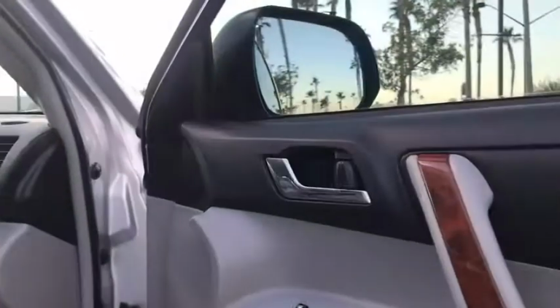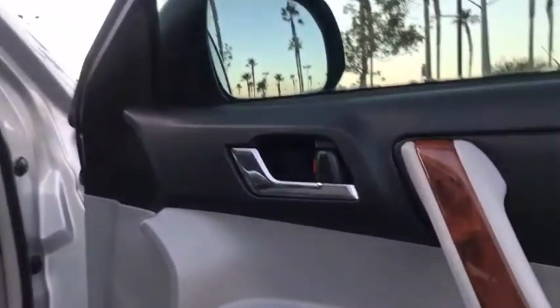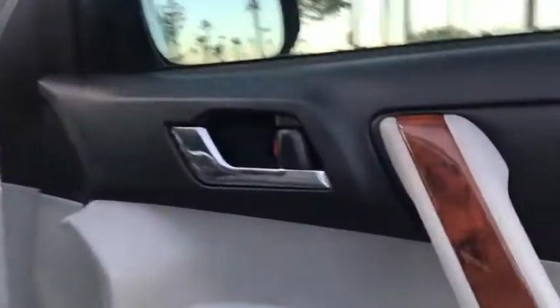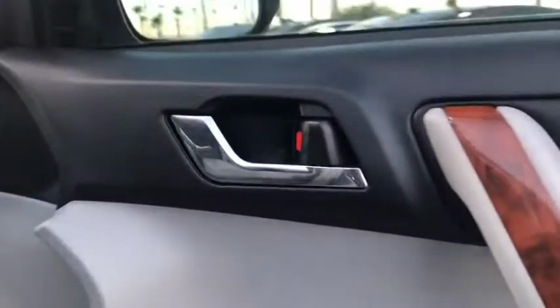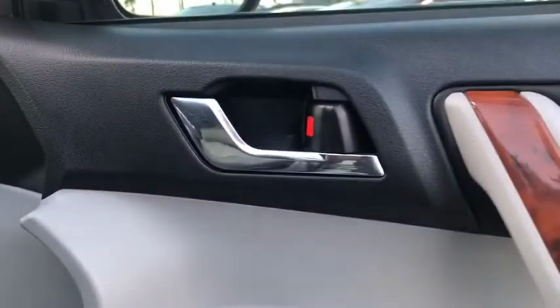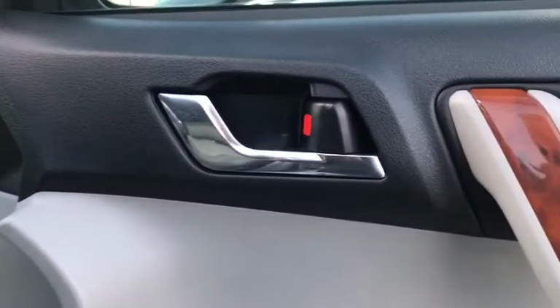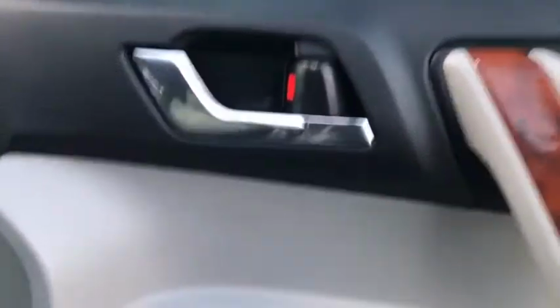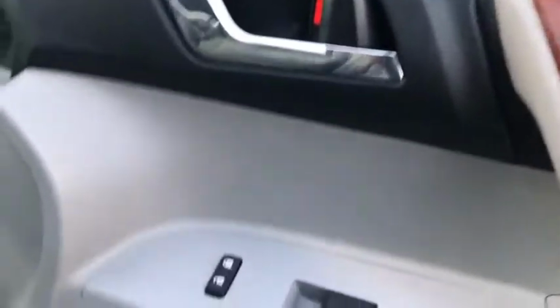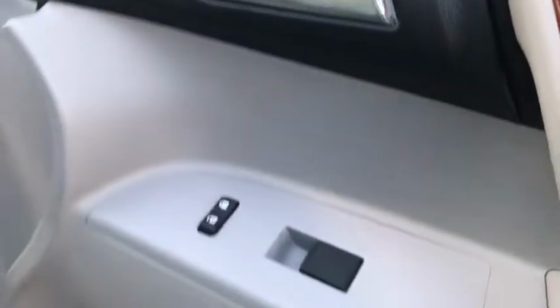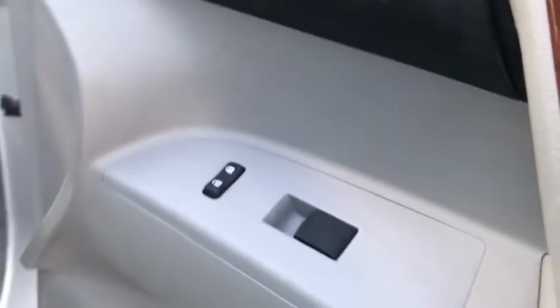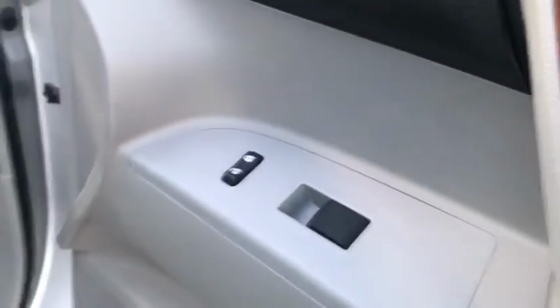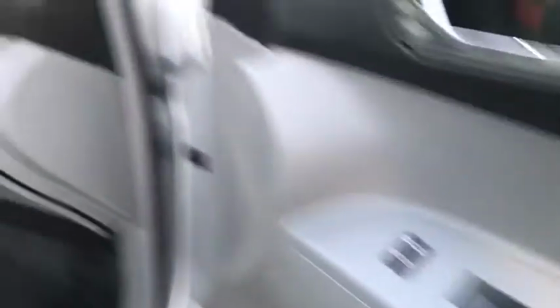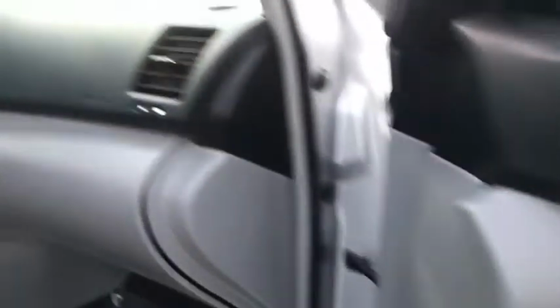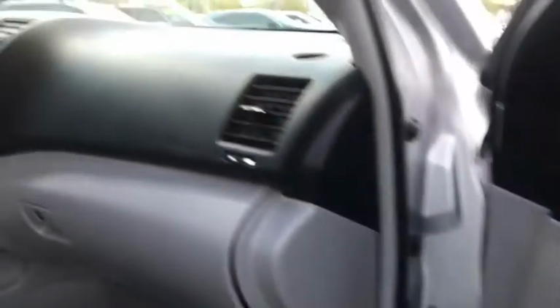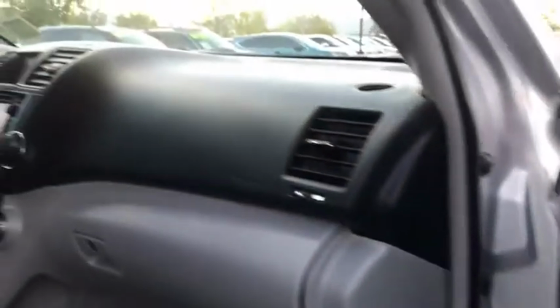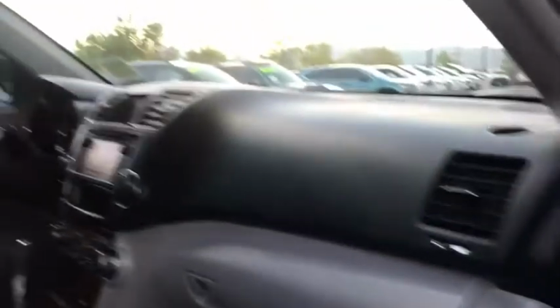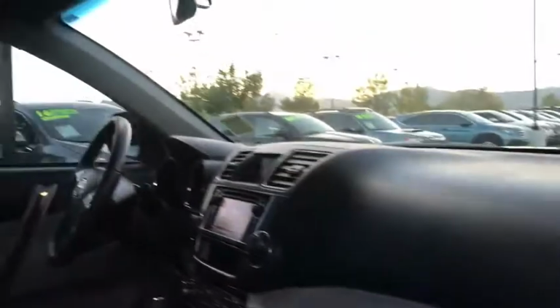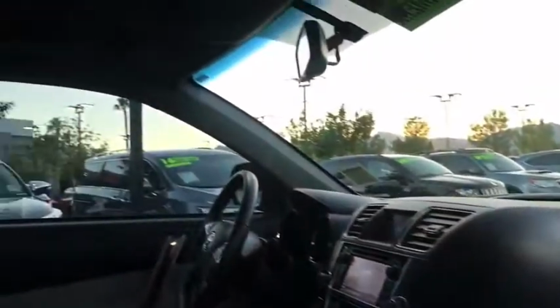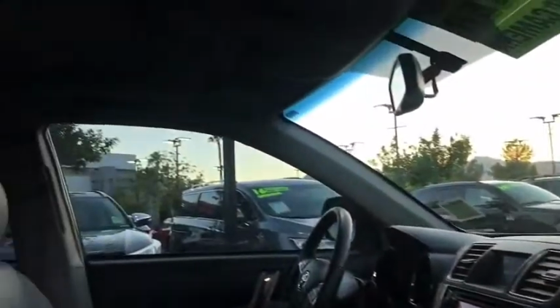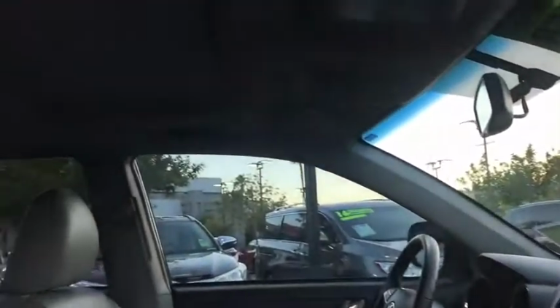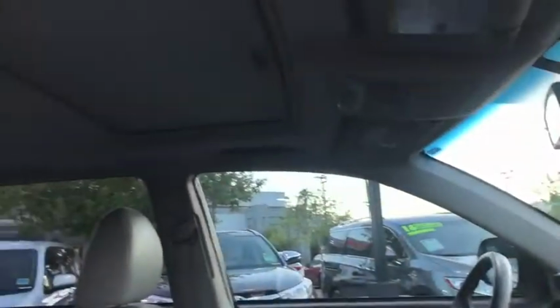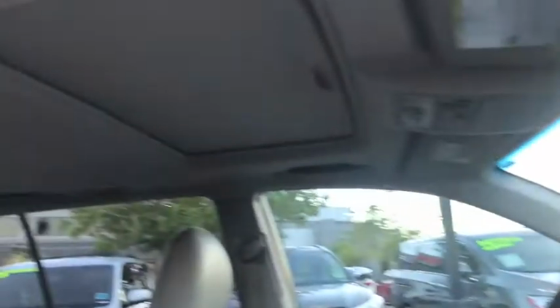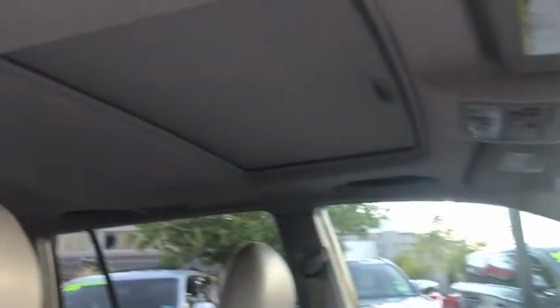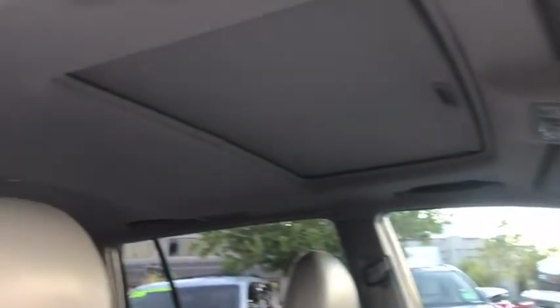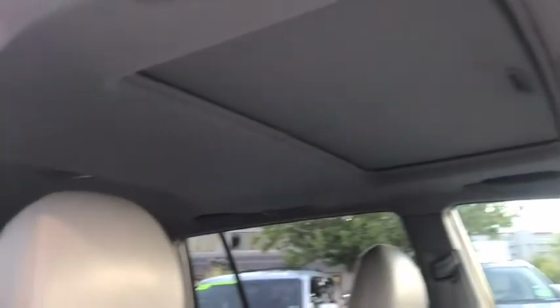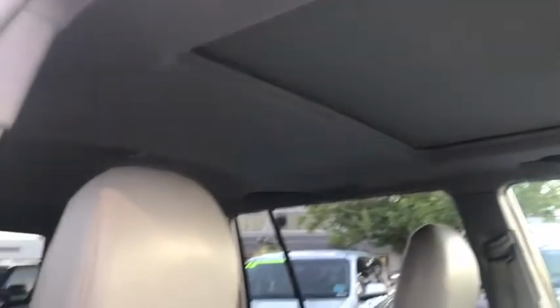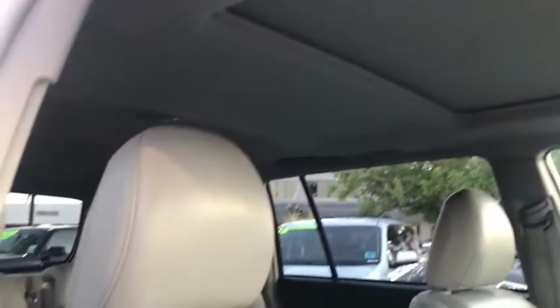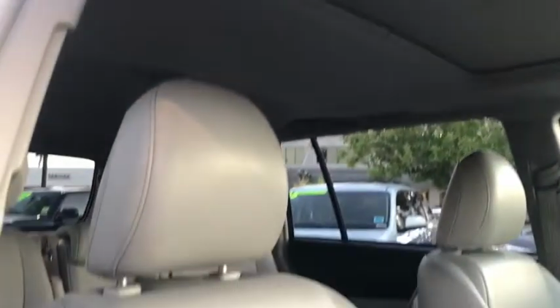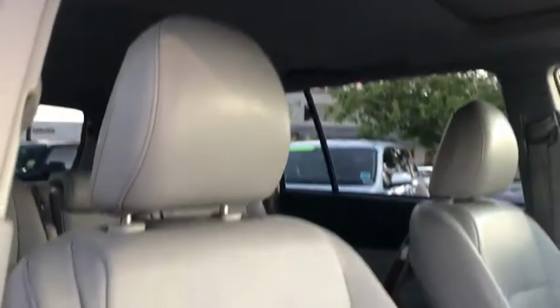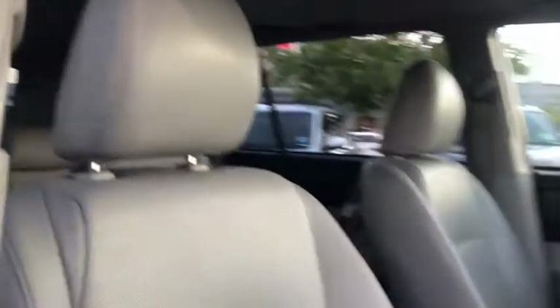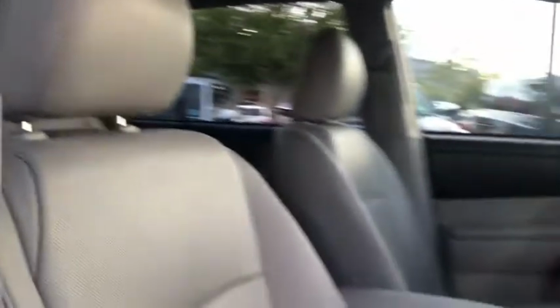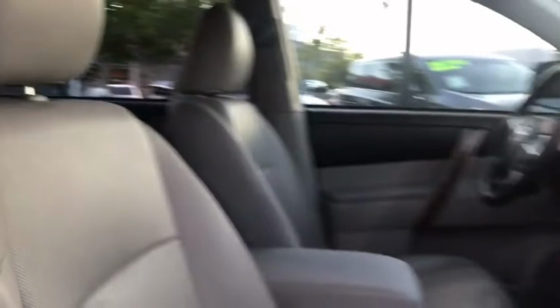Keyless entry, stability control, traction control, anti-lock braking system, navigation system, power passenger seat, backup camera, power lift gate, Bluetooth.